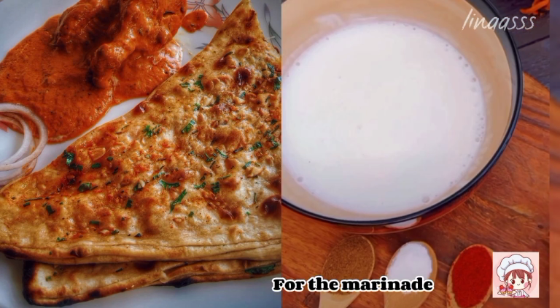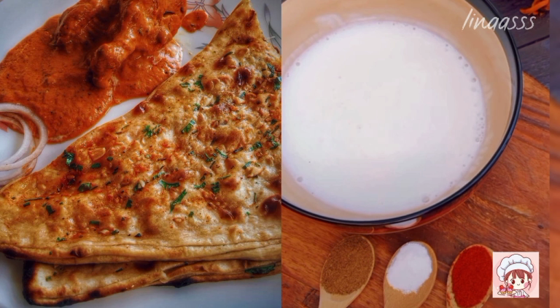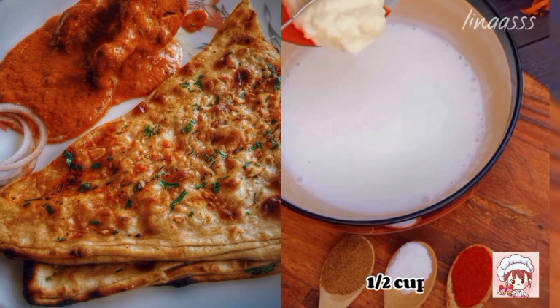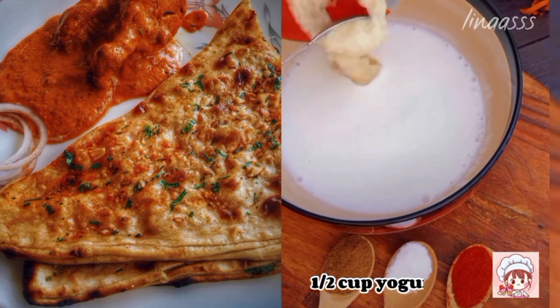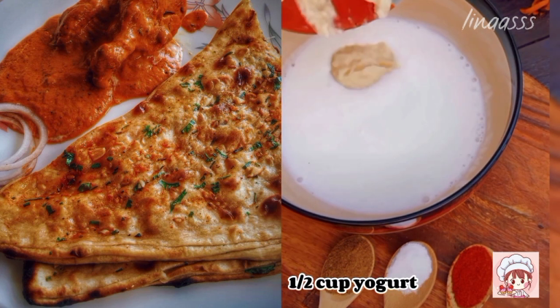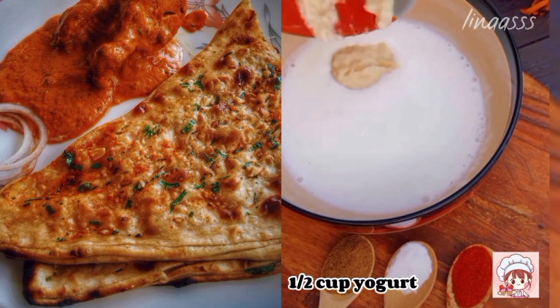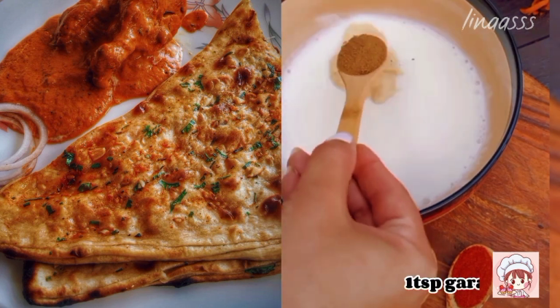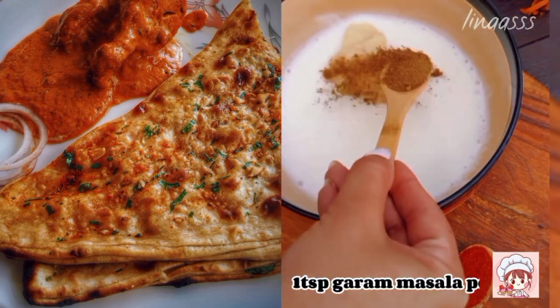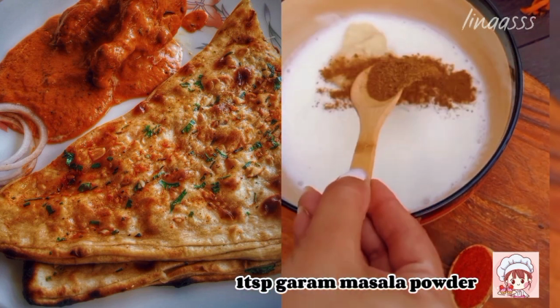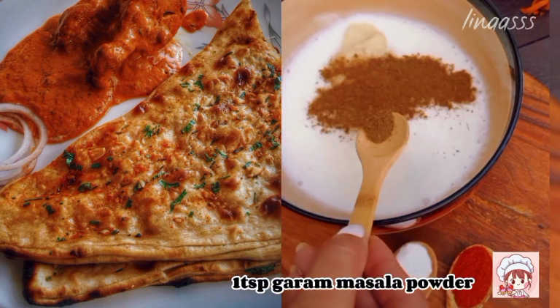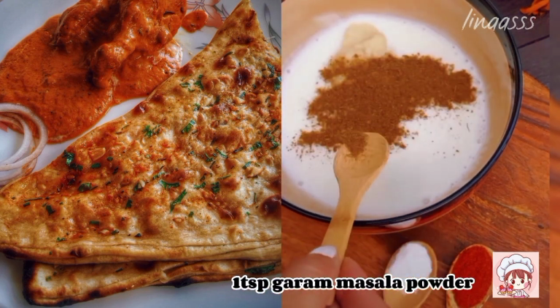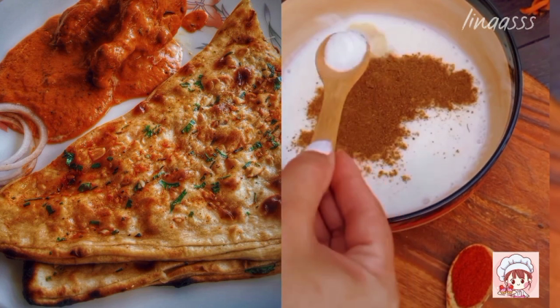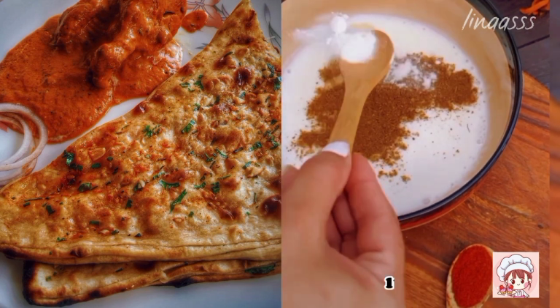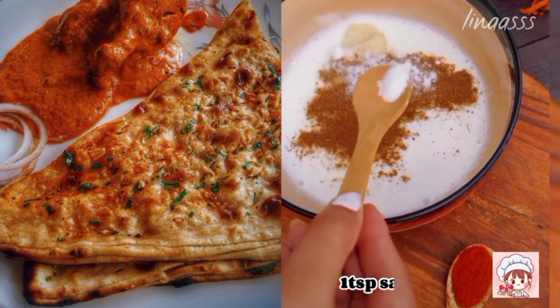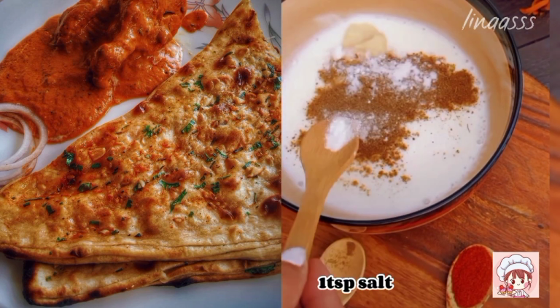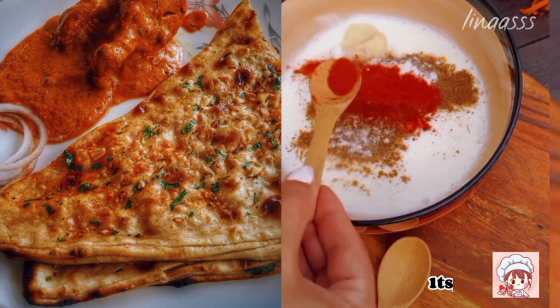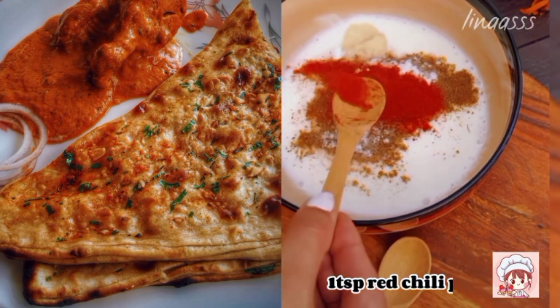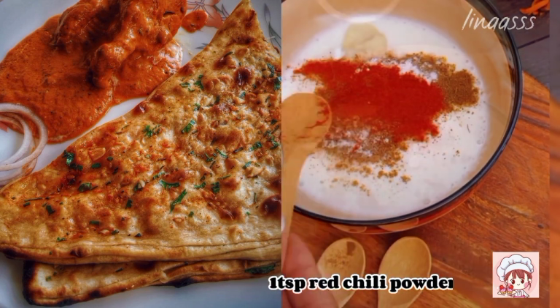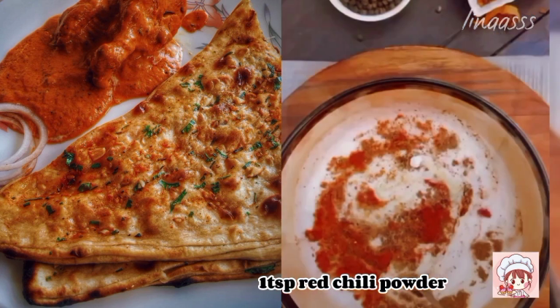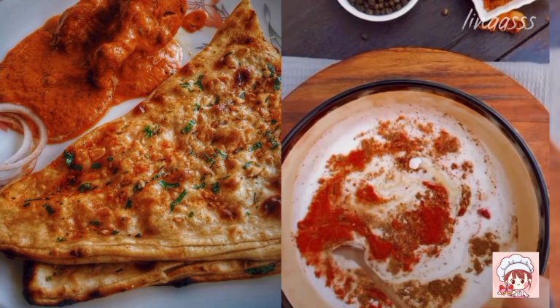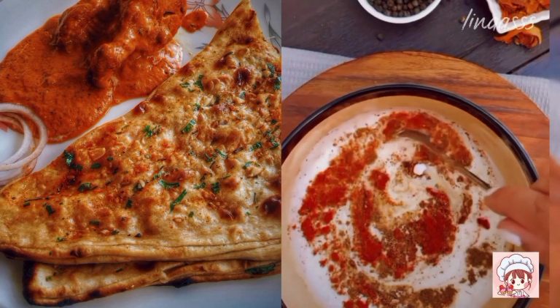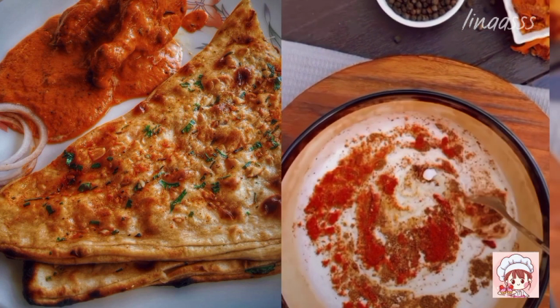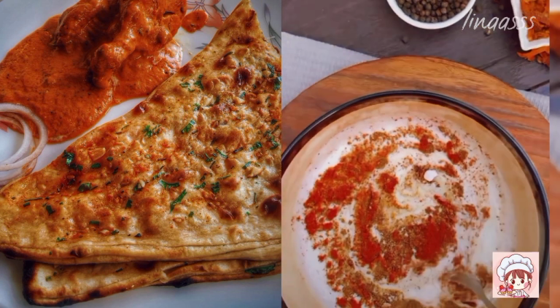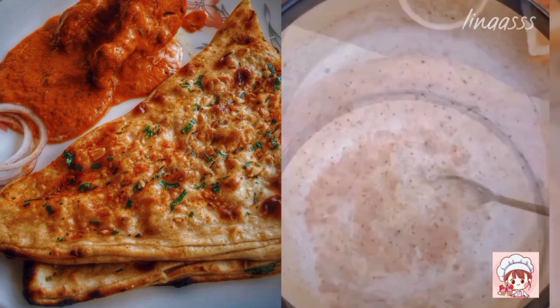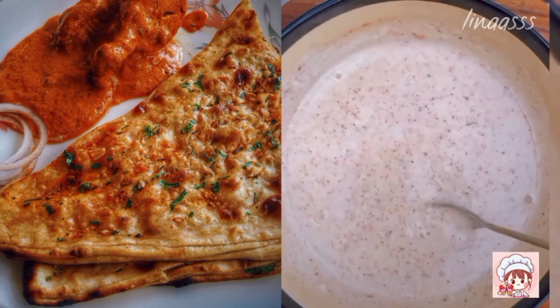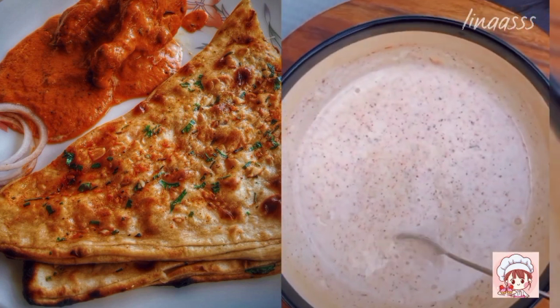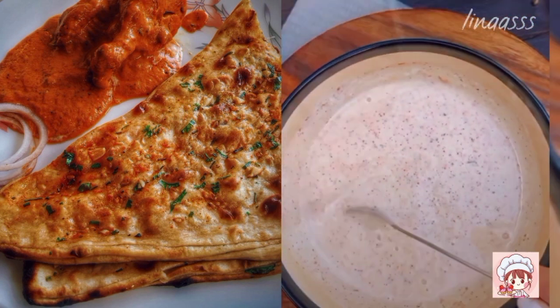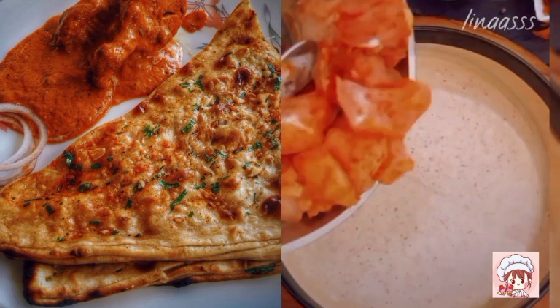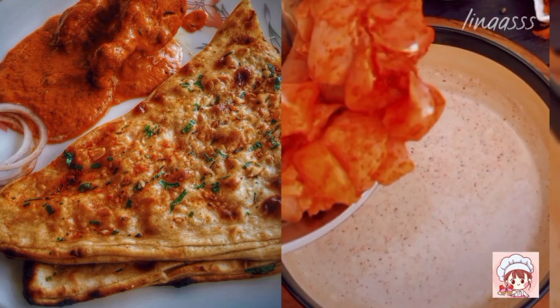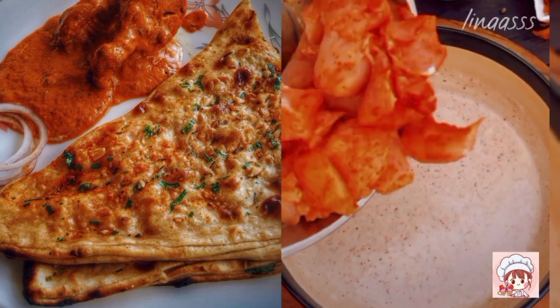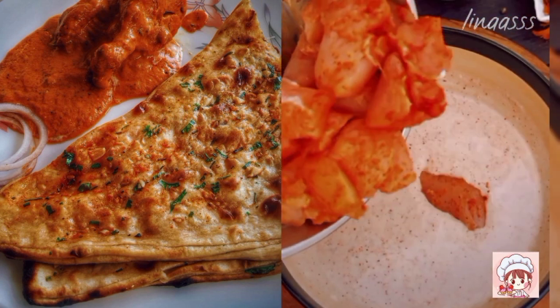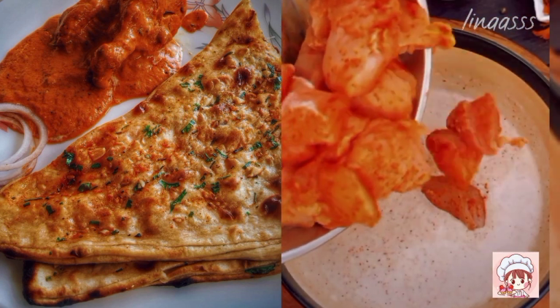For the marinade we required half cup yogurt, 1tbsp garam masala powder, 1tbsp salt, 1tbsp red chilli powder. Now mix it well.